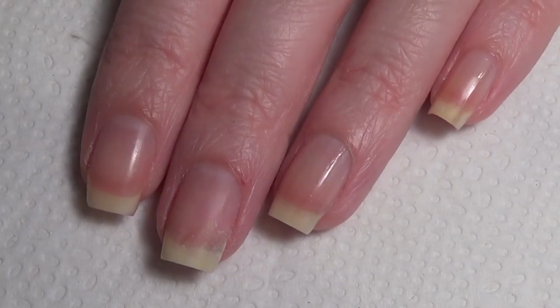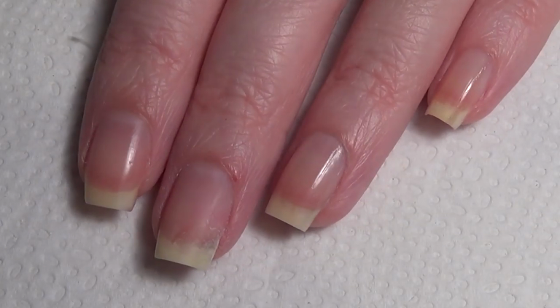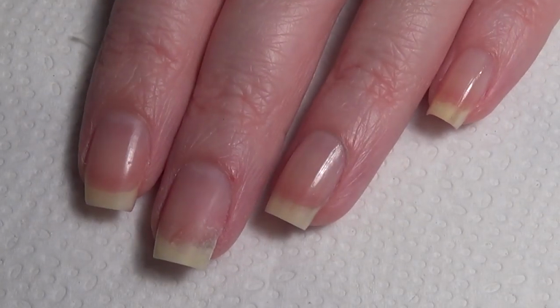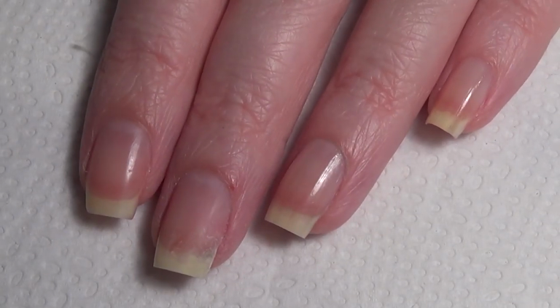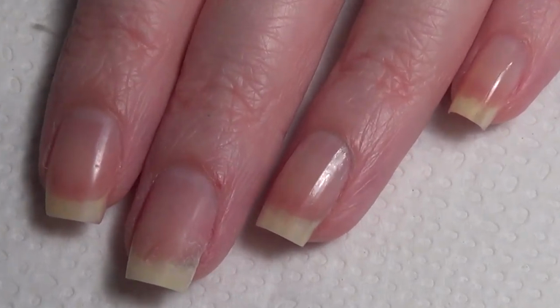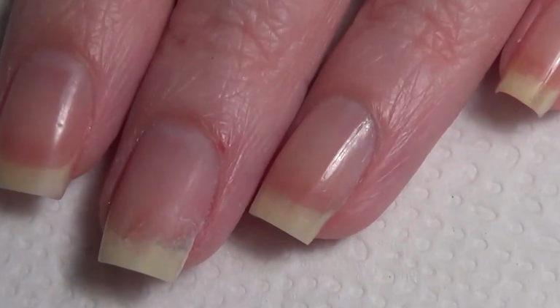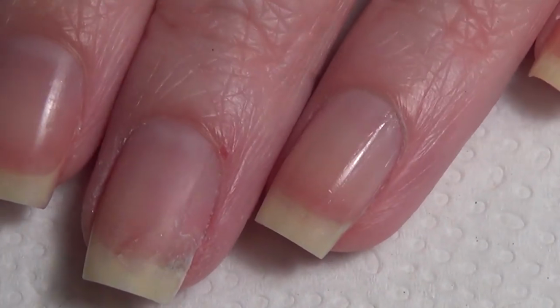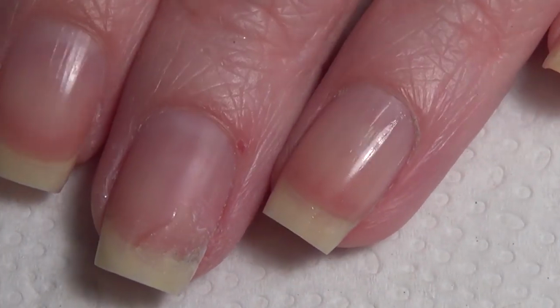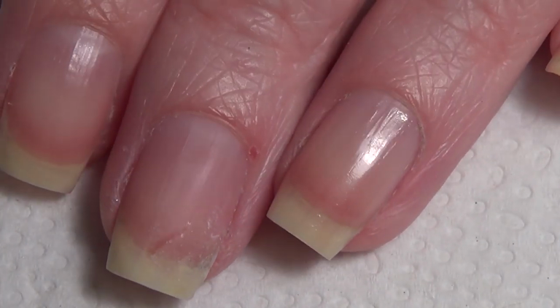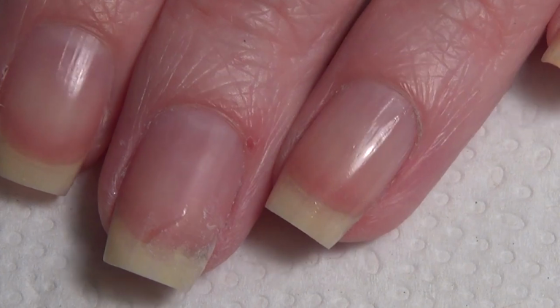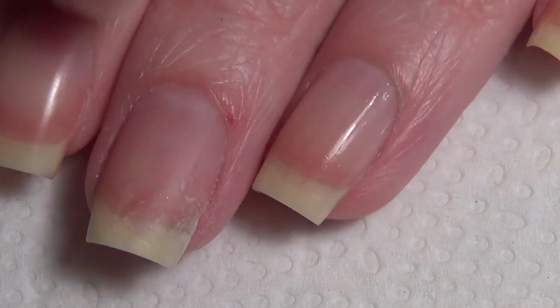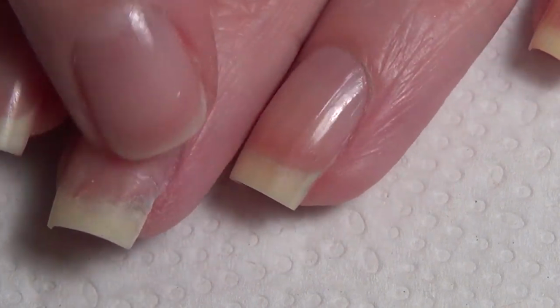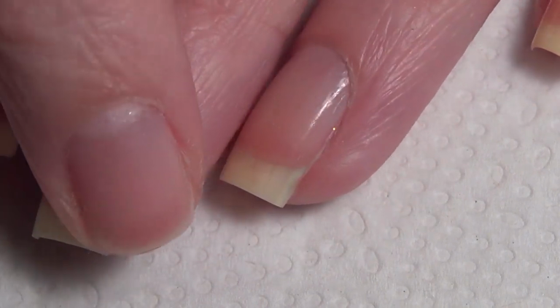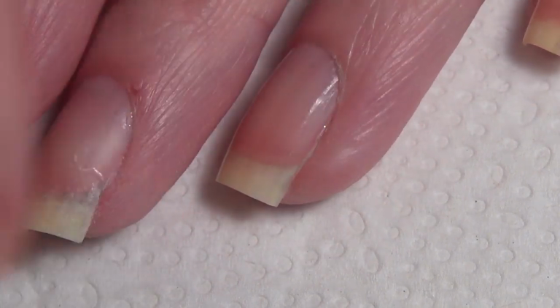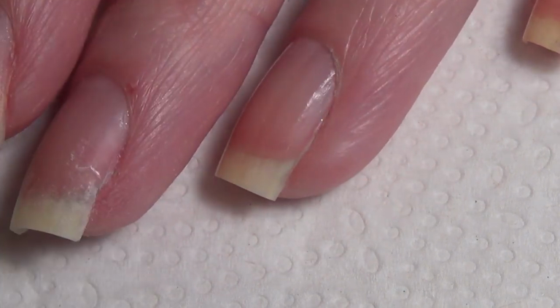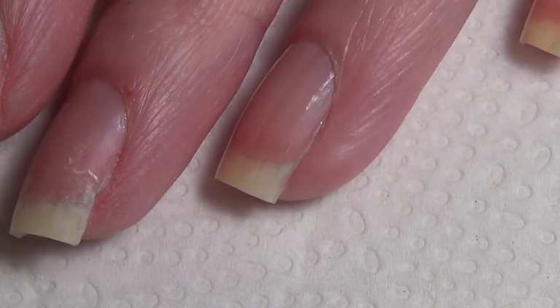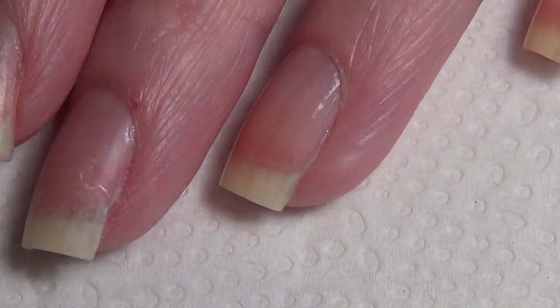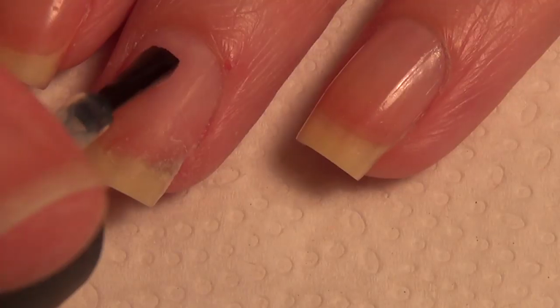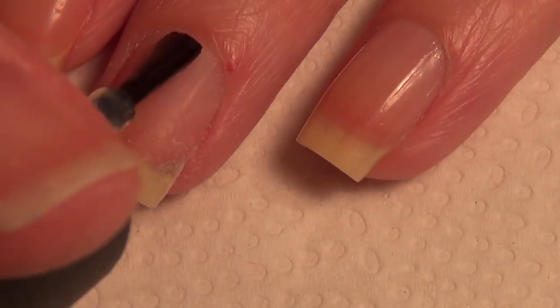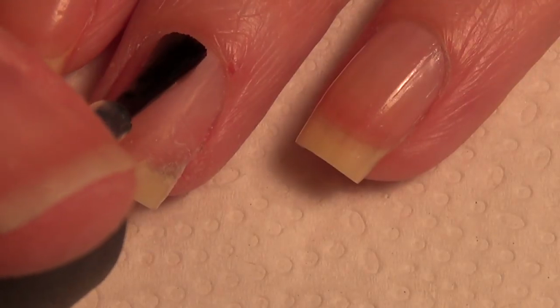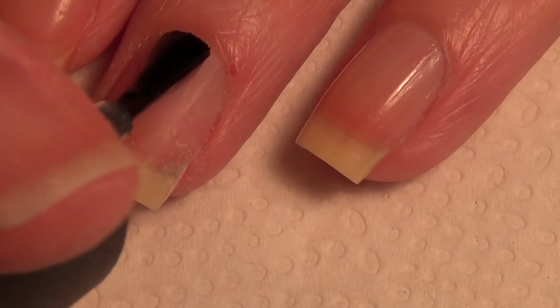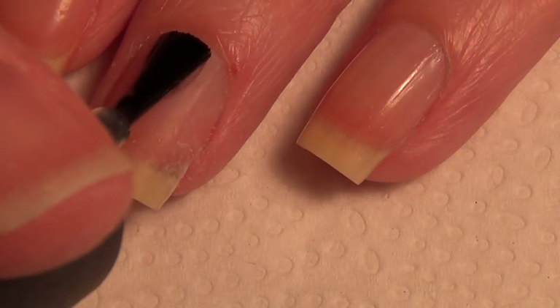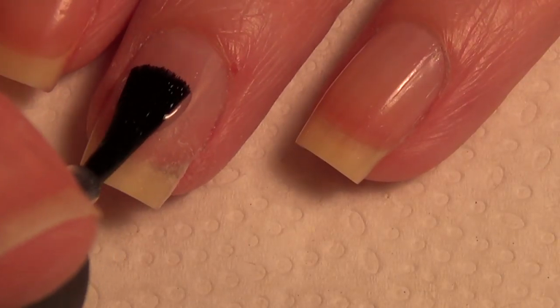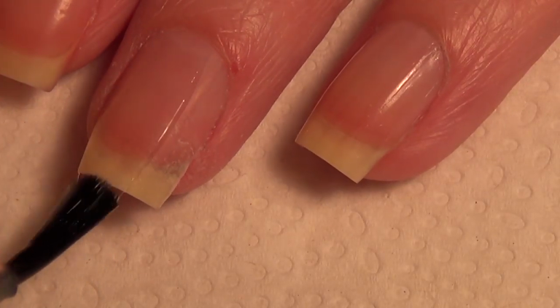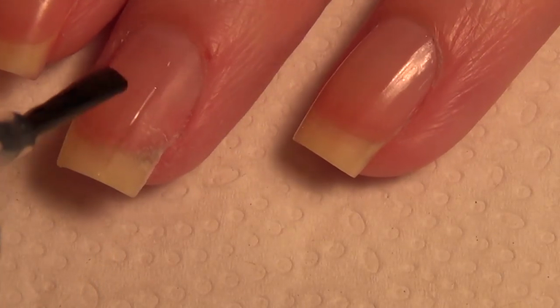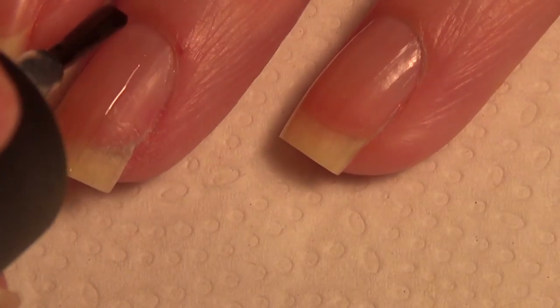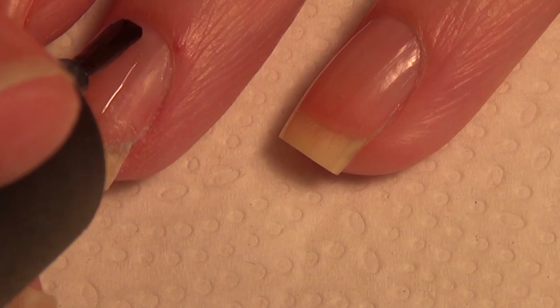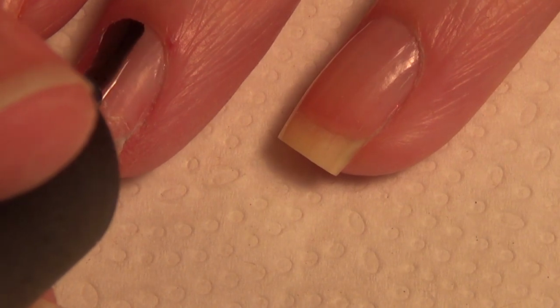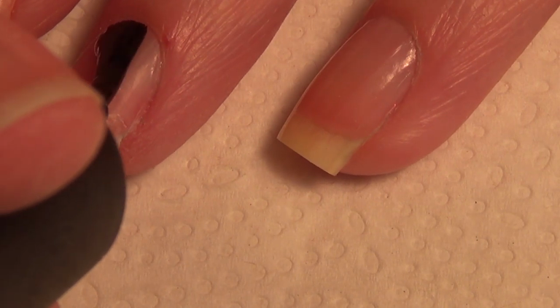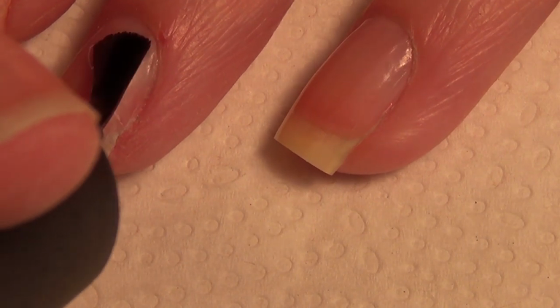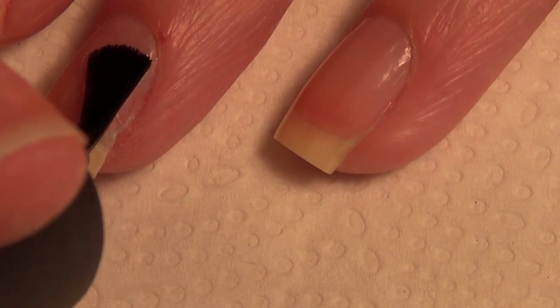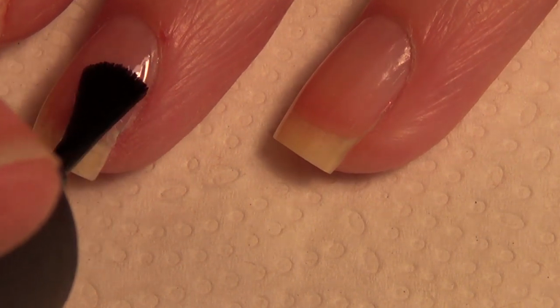Here's my nail after everything is filed down. You can see close up there's a slight edge visible, but it is a smooth transition. From here I put my base coat on and then paint my nails.